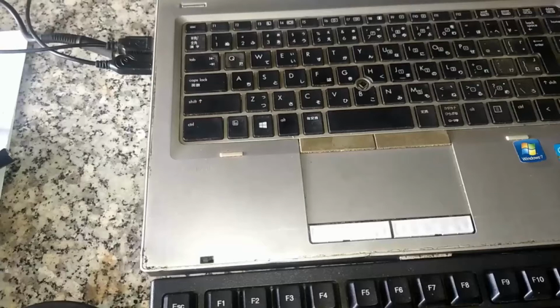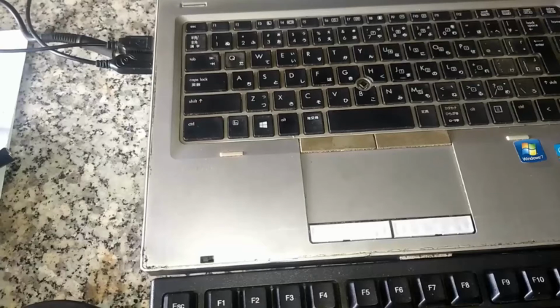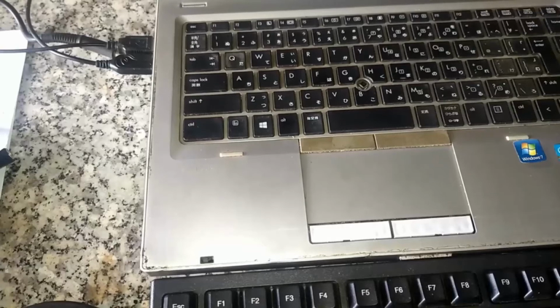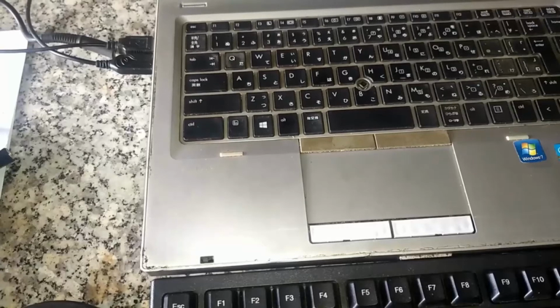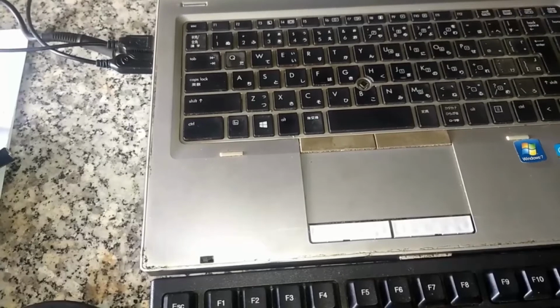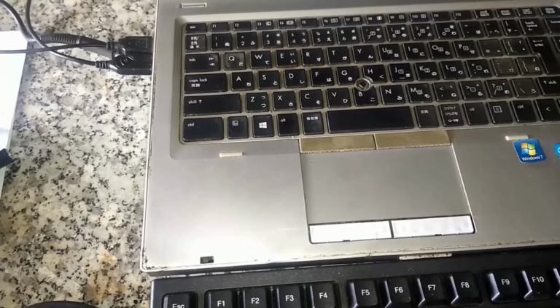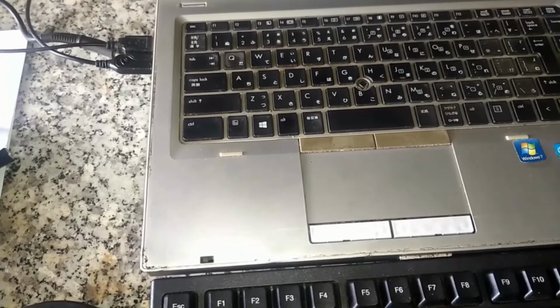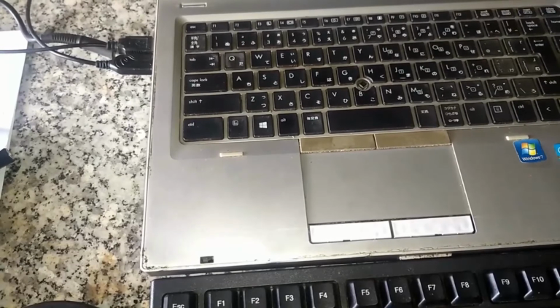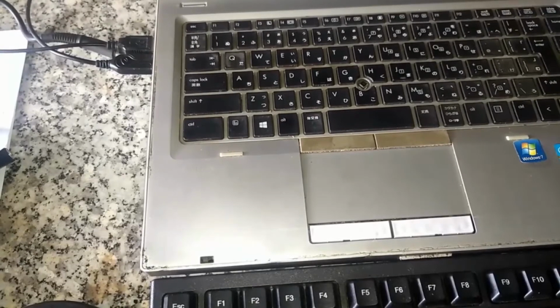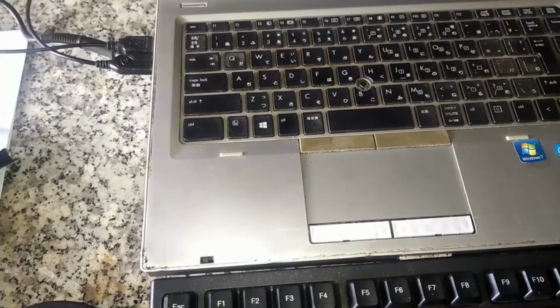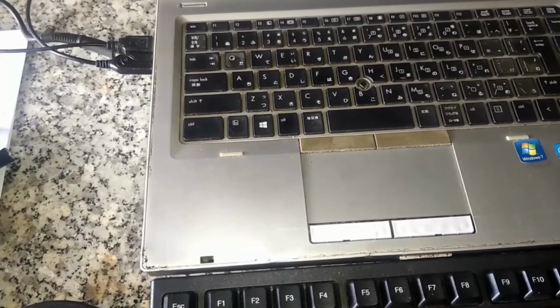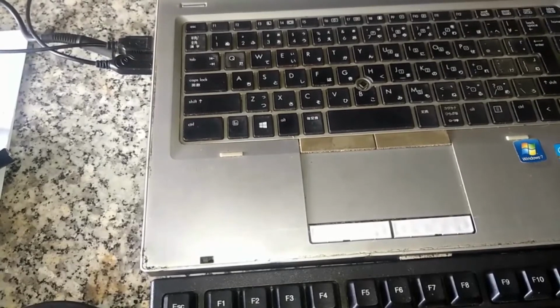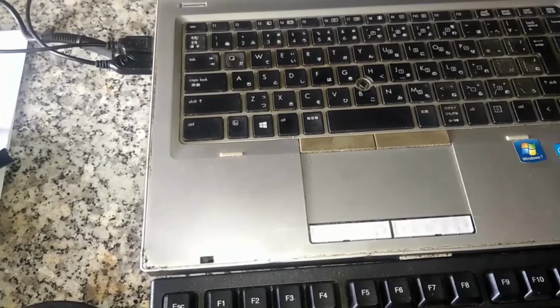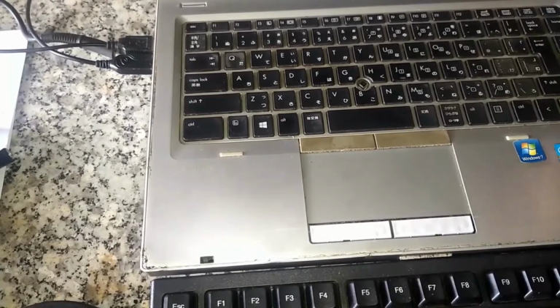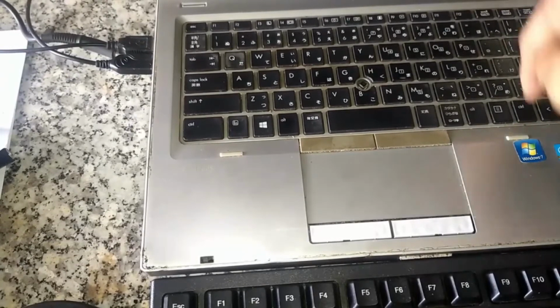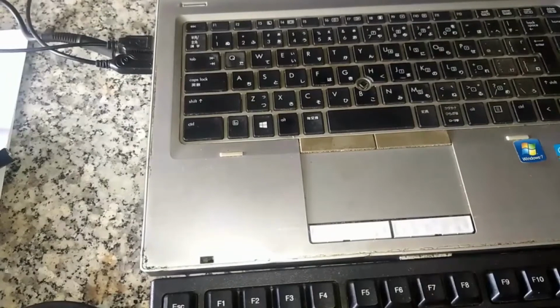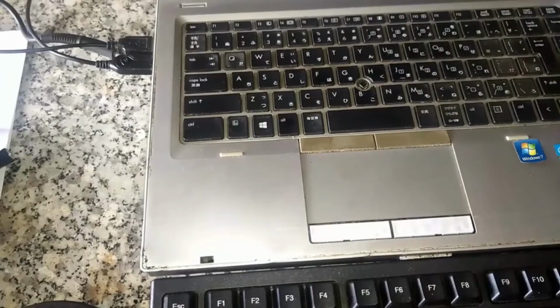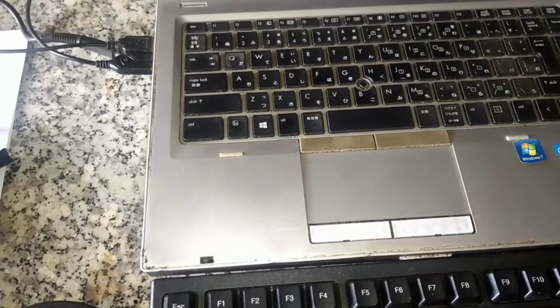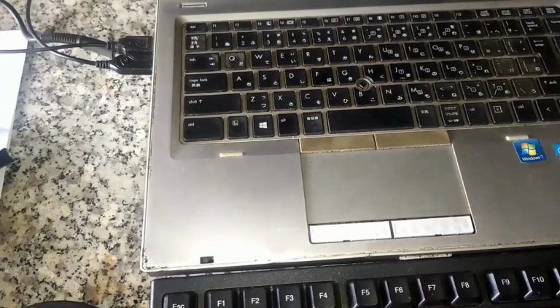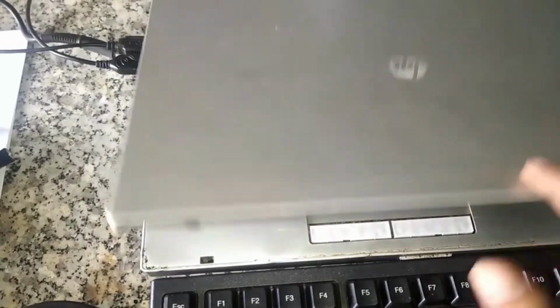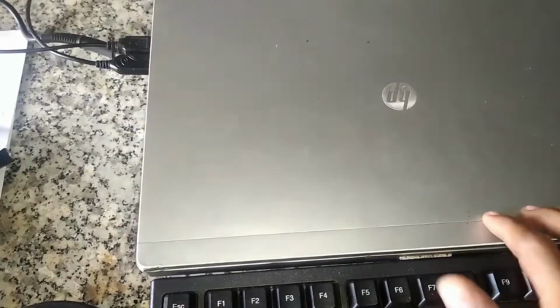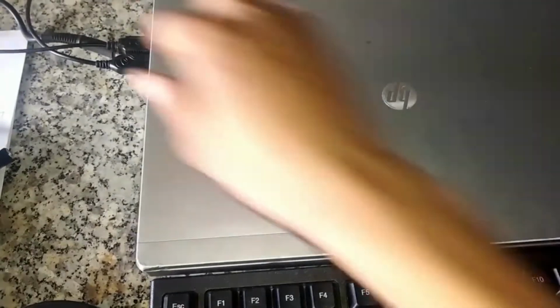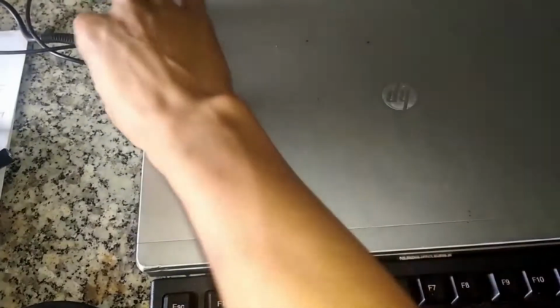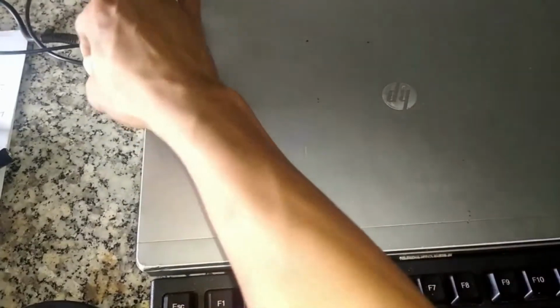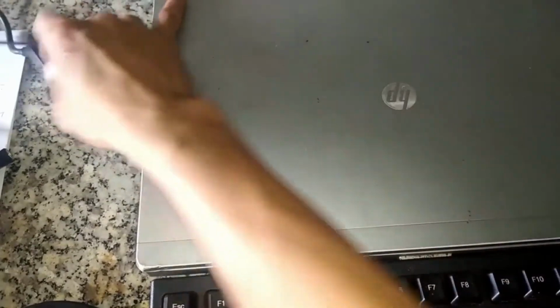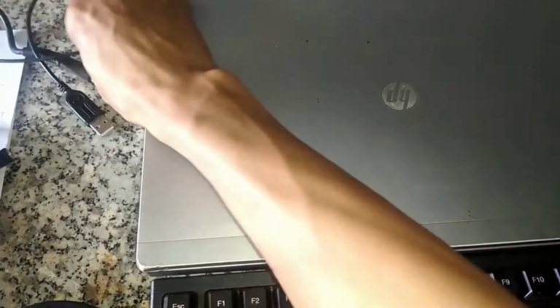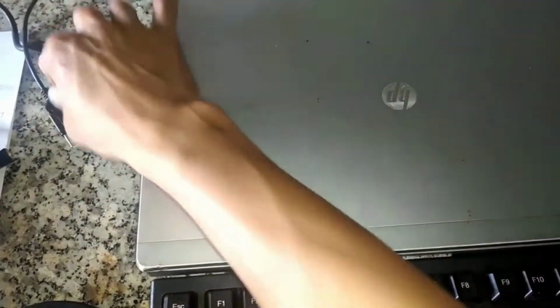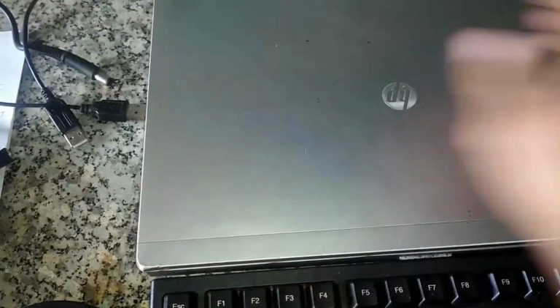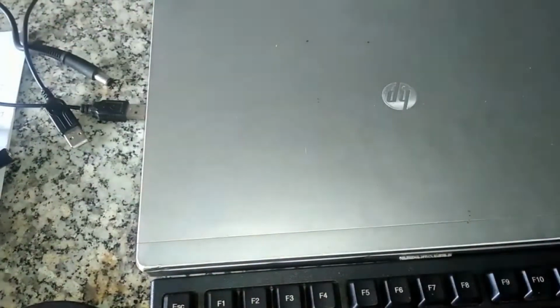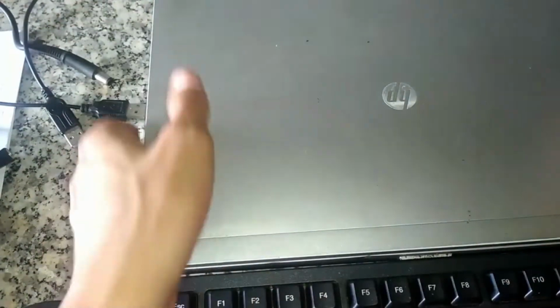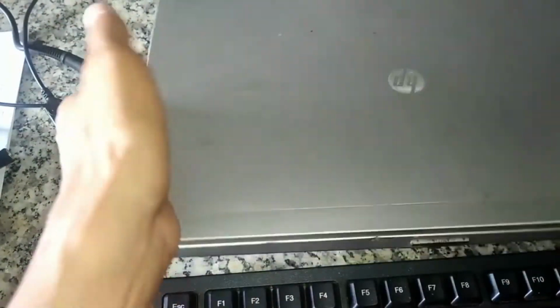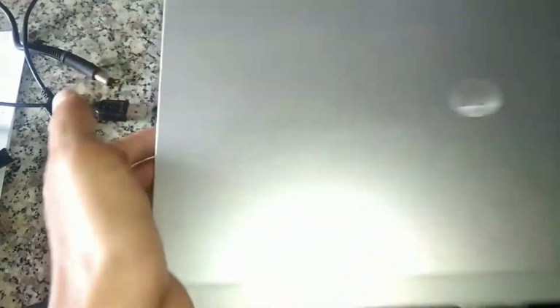Today I will guide you how we change our CD-ROM drive. This machine — we don't use CD-ROM, right?